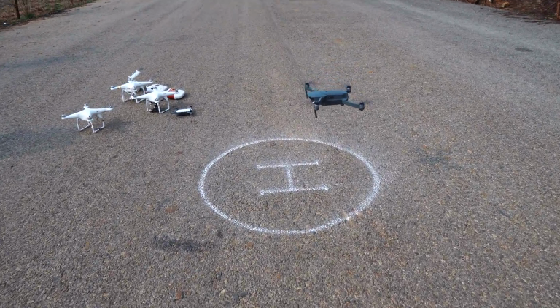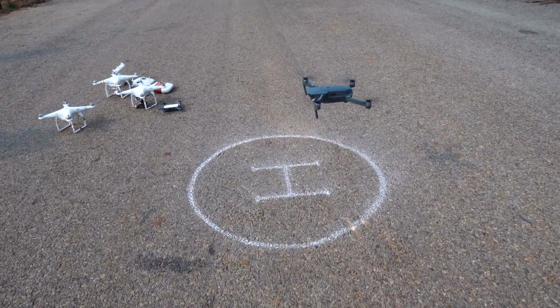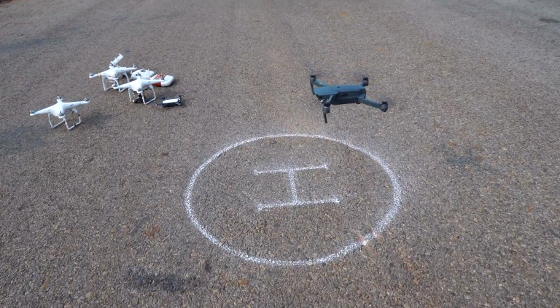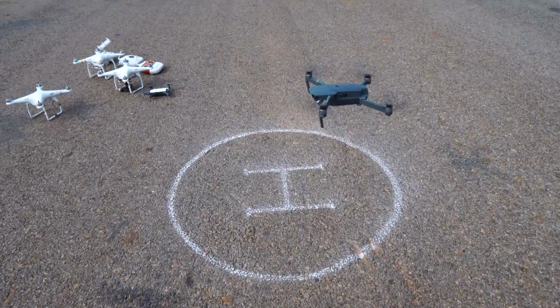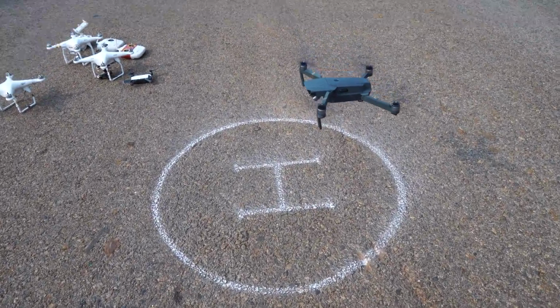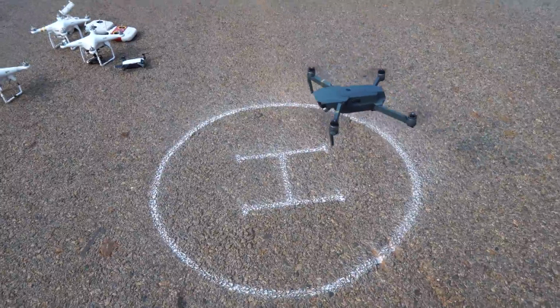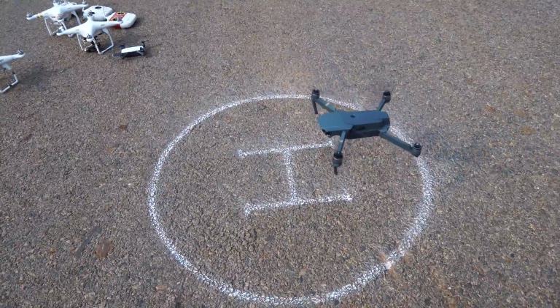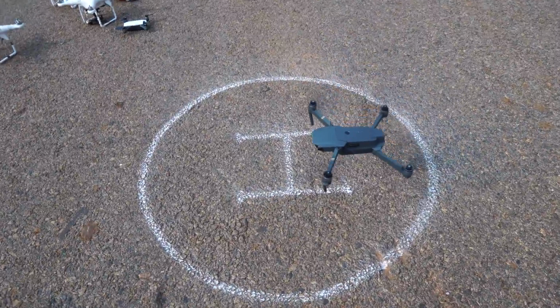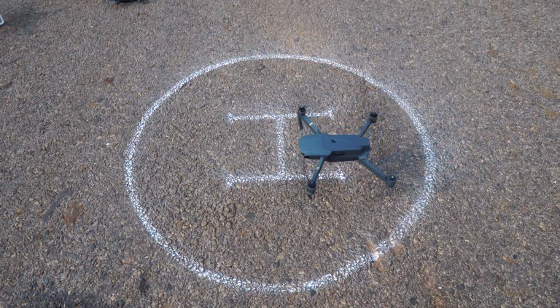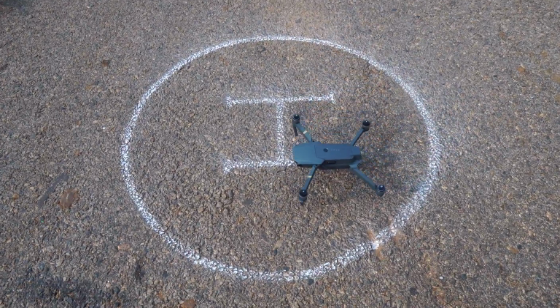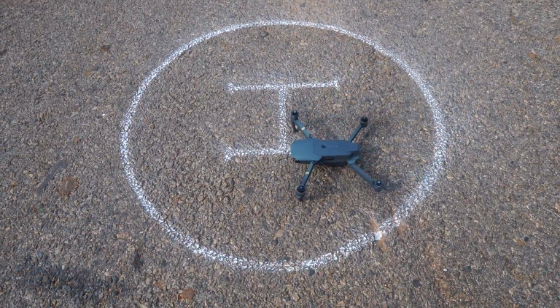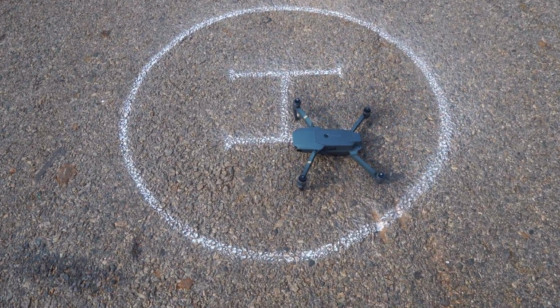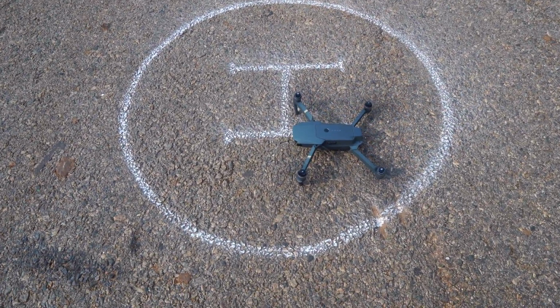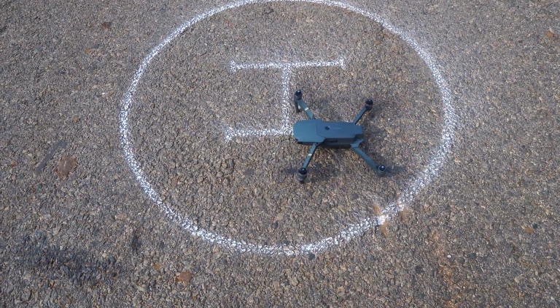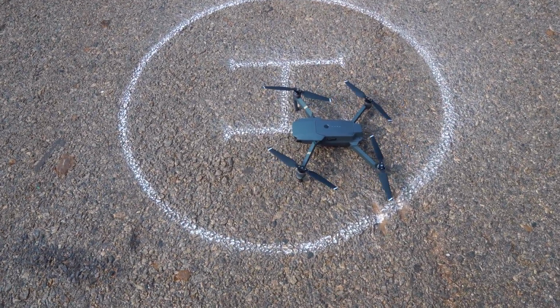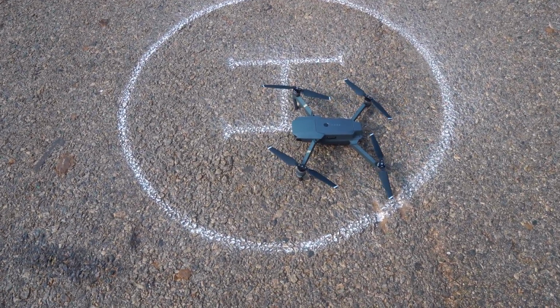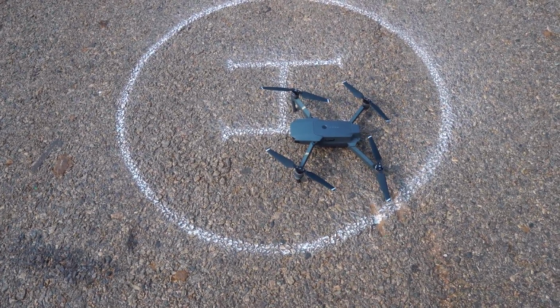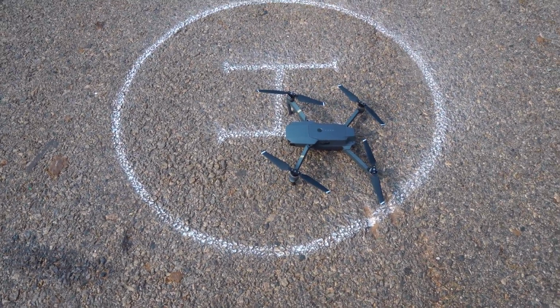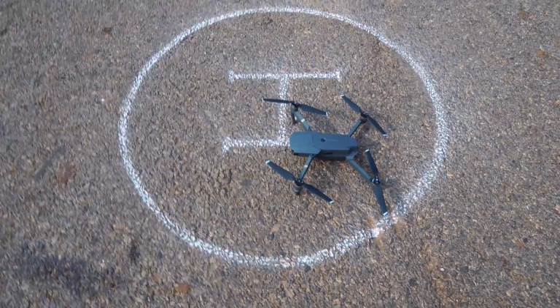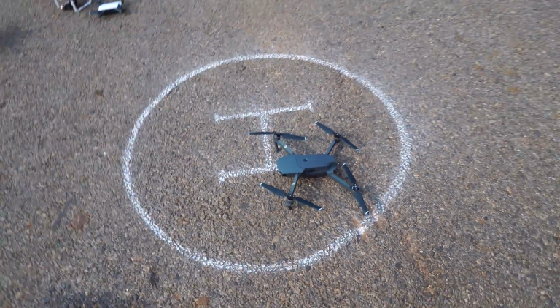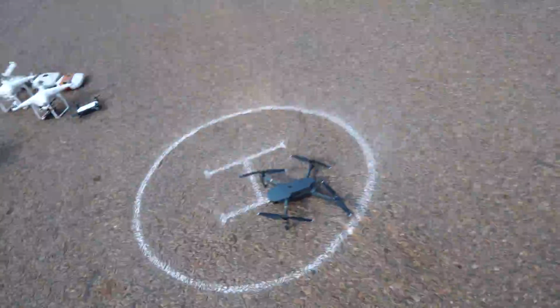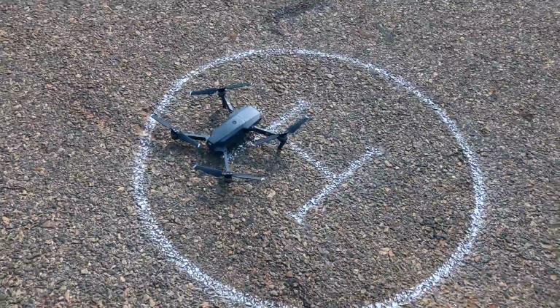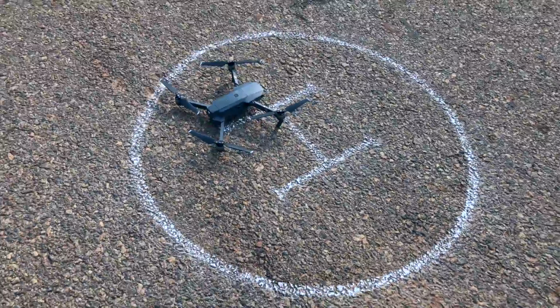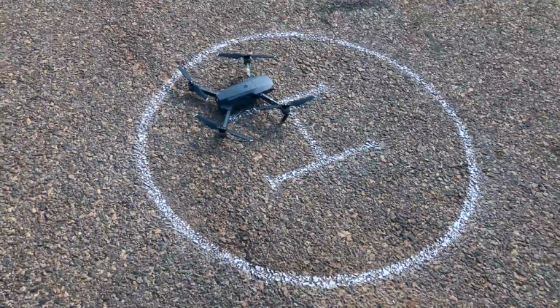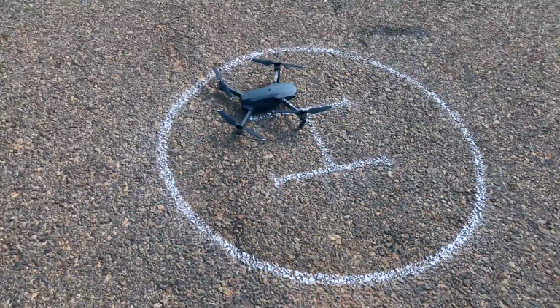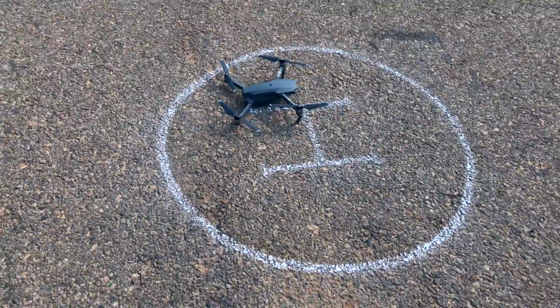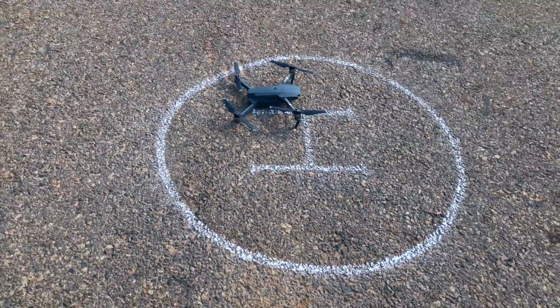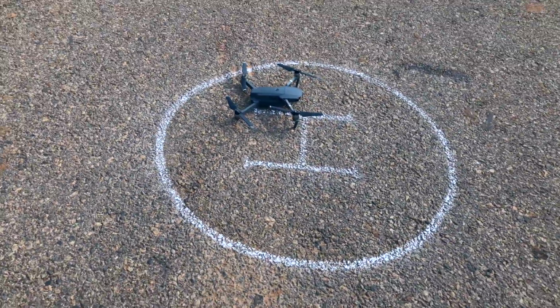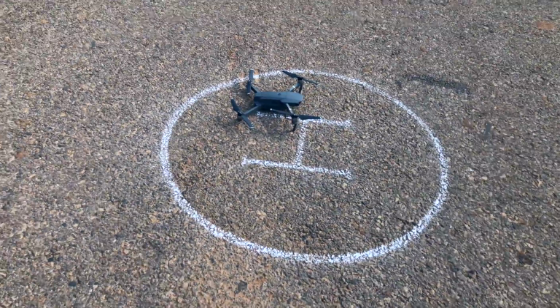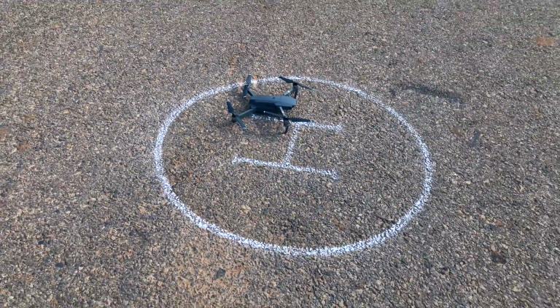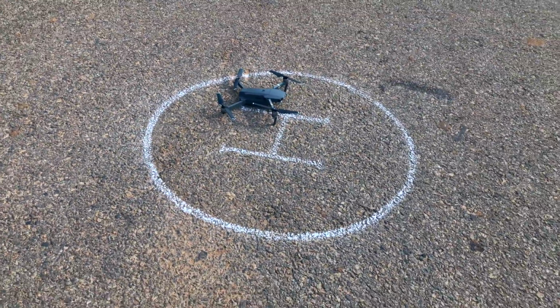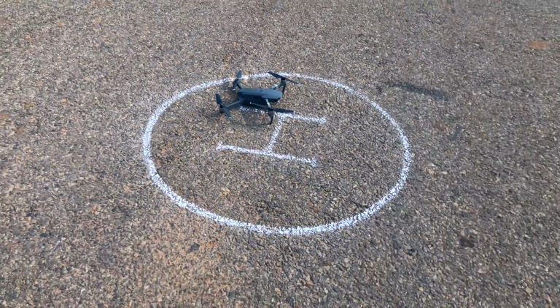And that is a pretty good landing. Of course there's a little bit of shift from the original takeoff position, but considering the distance it flew from, I think that's a very impressive and accurate auto landing.